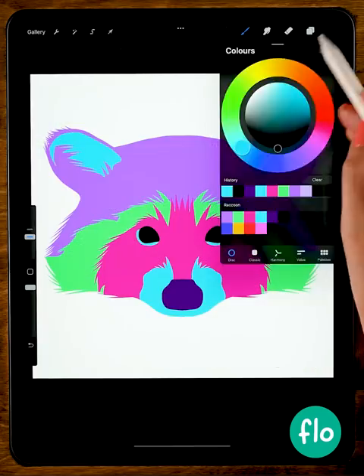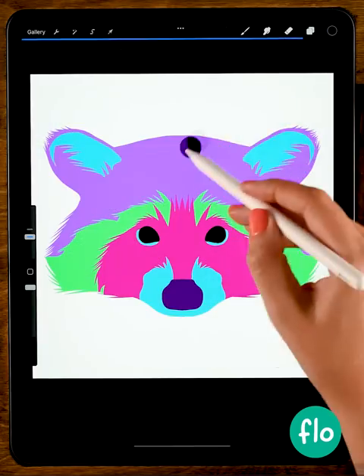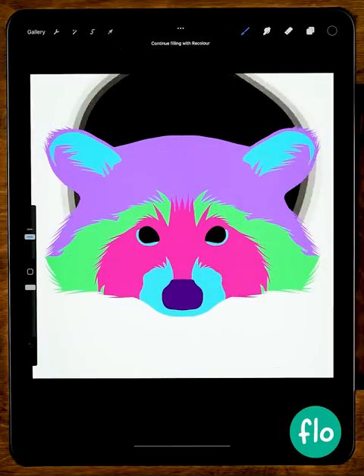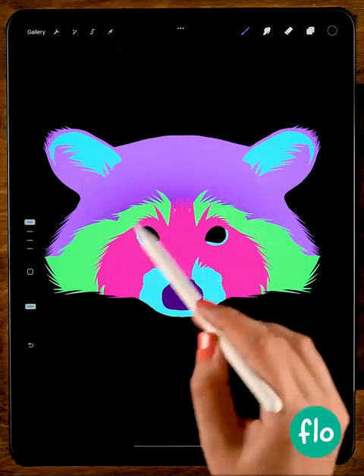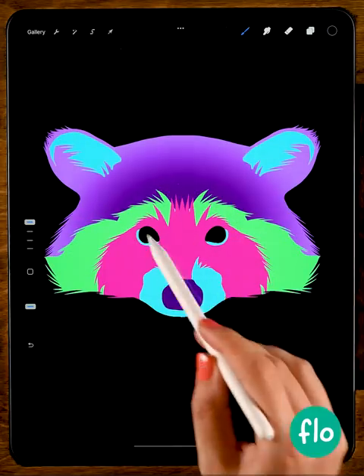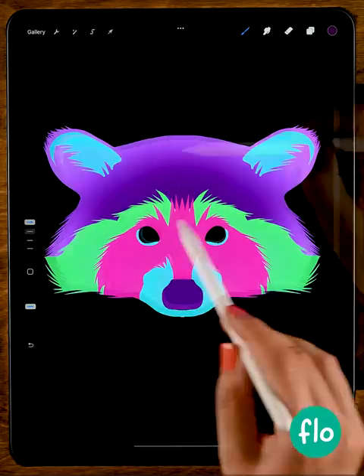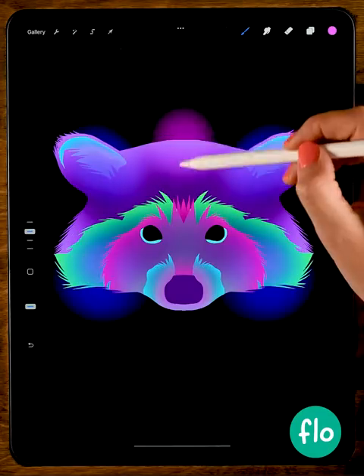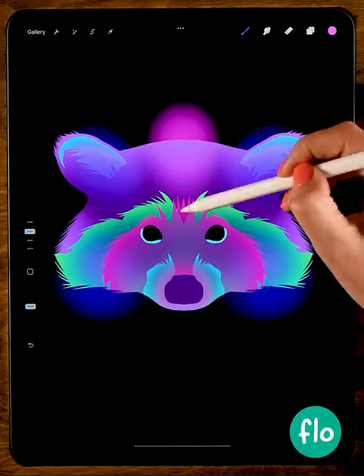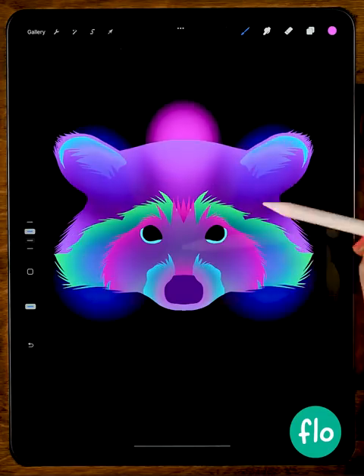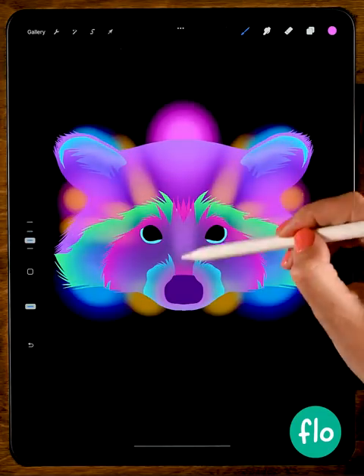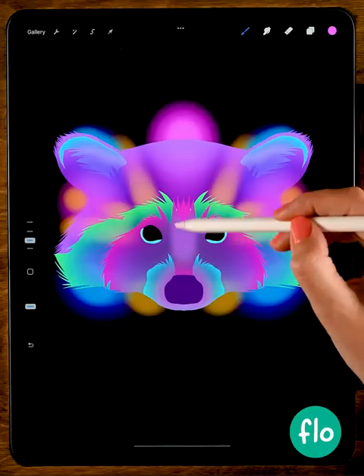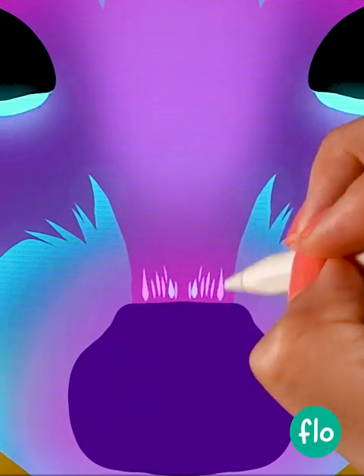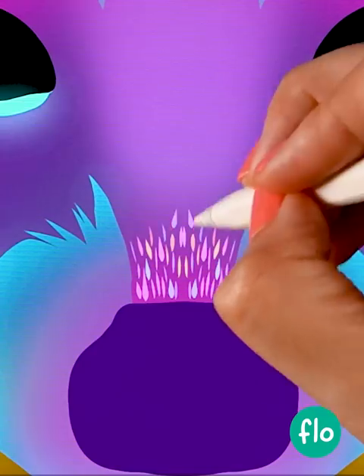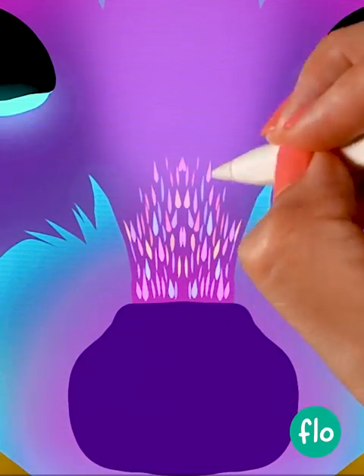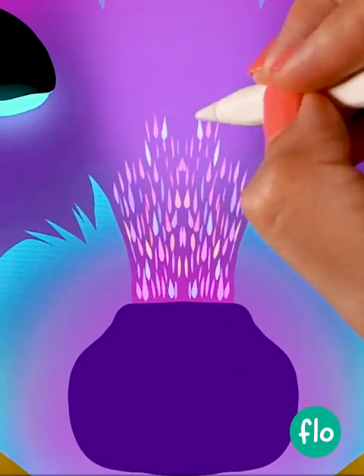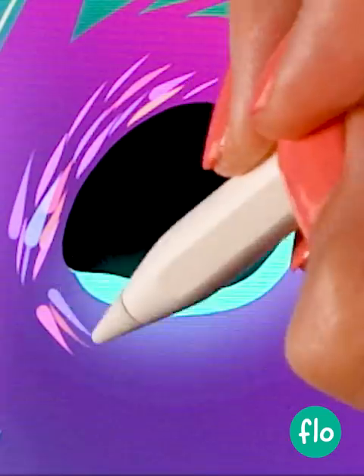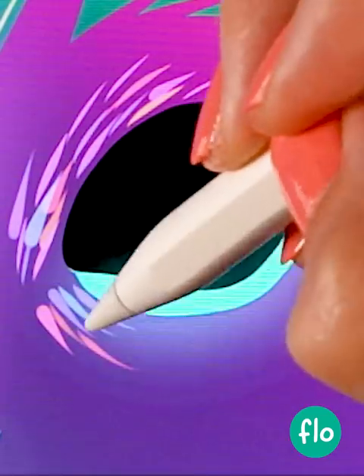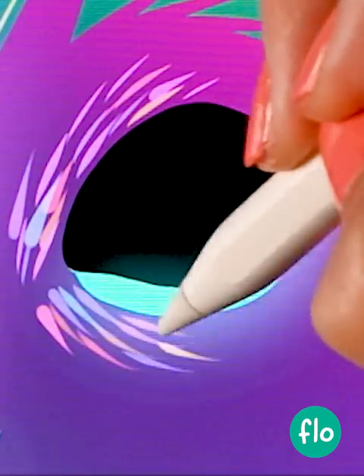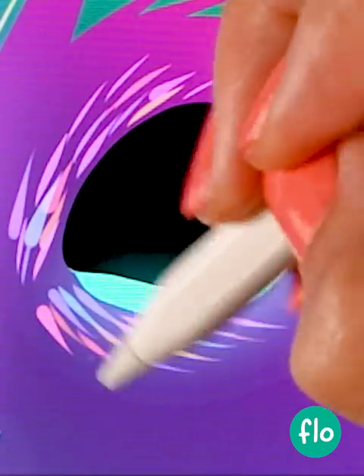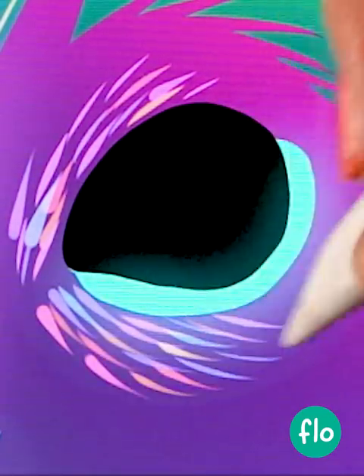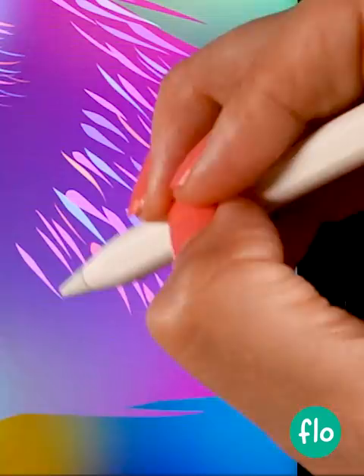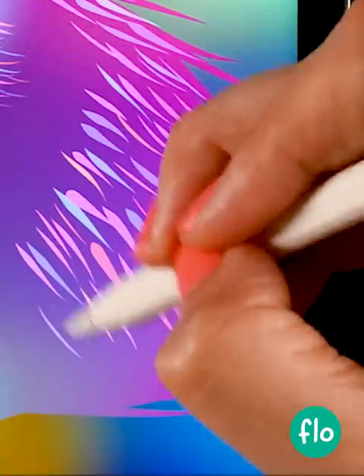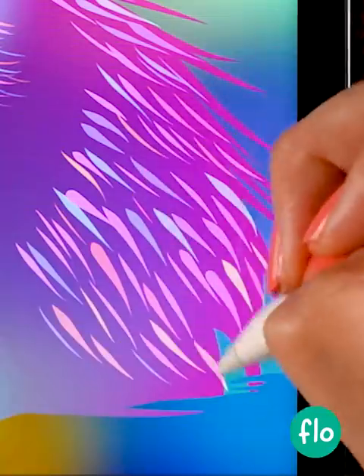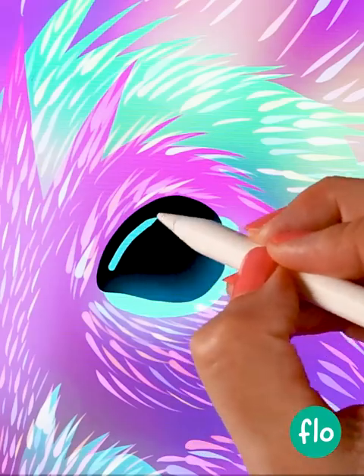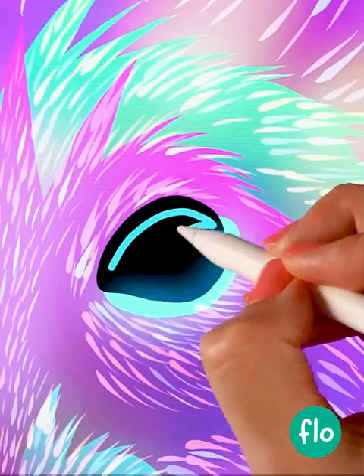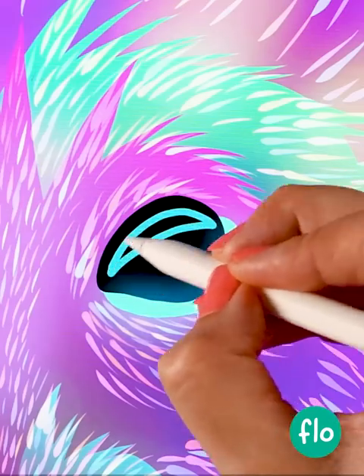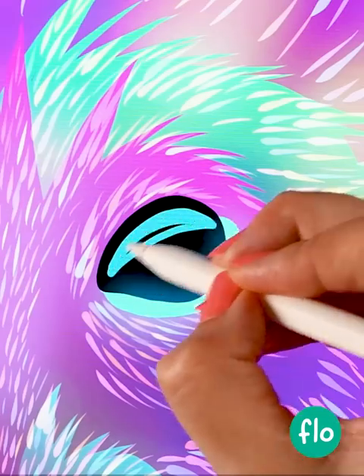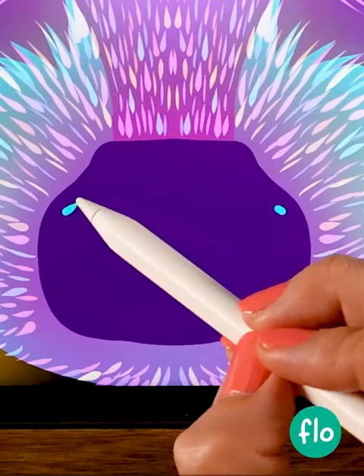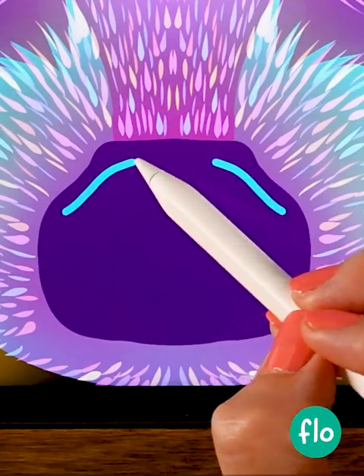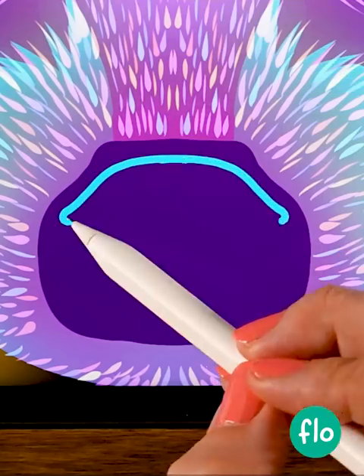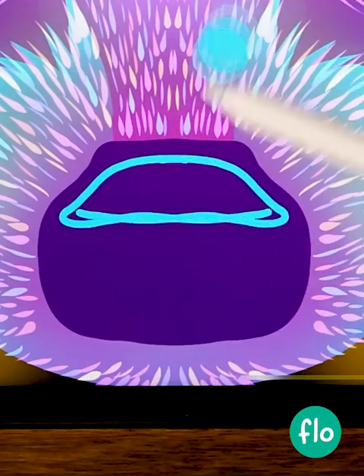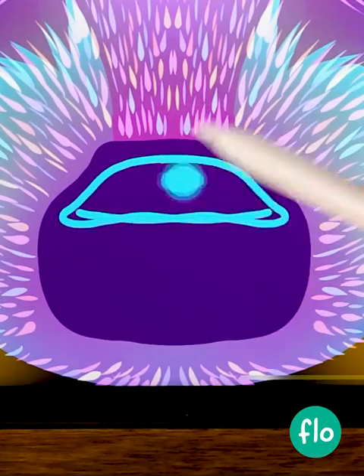Then we'll turn the background to black, make the shapes a bit more transparent, add some light effects, and then use this lovely color-changing brush to create the hairs. We'll add highlights to the eyes and the nose, and erase a little part.